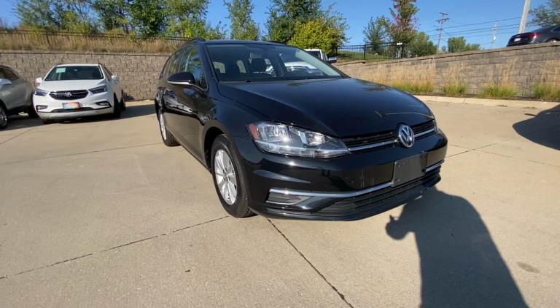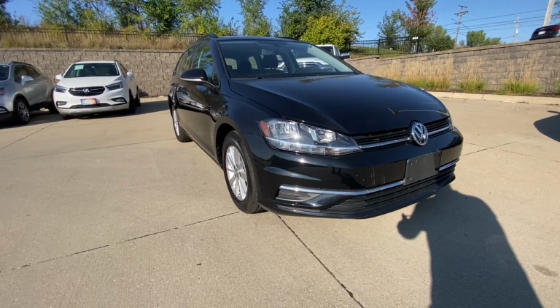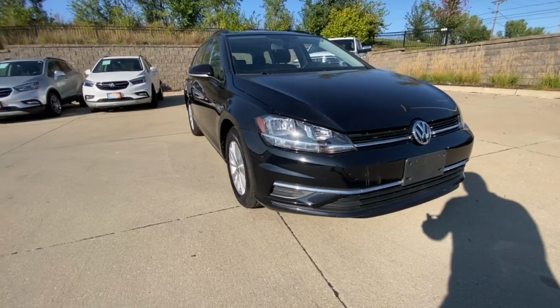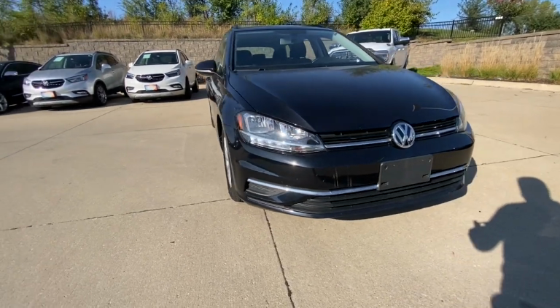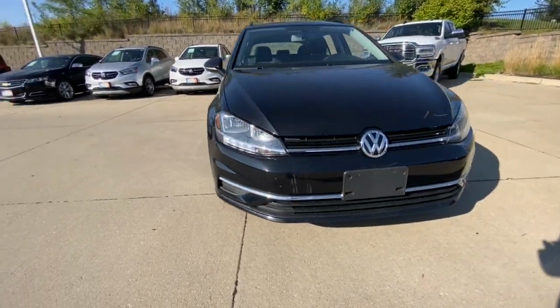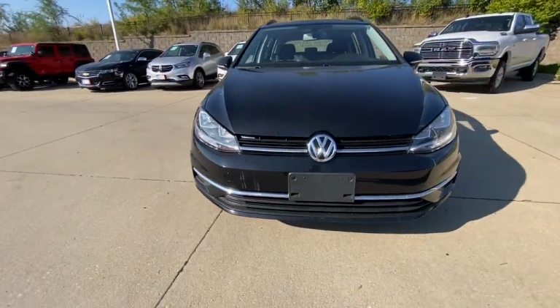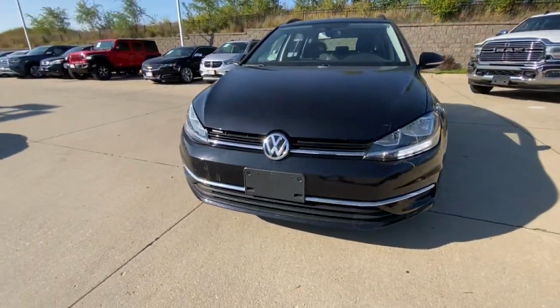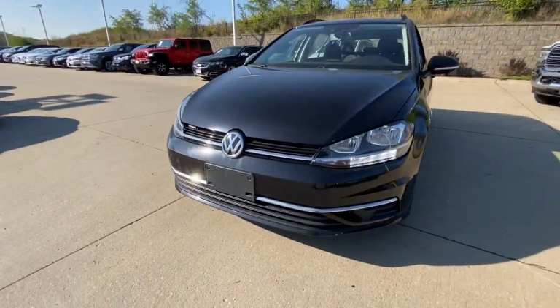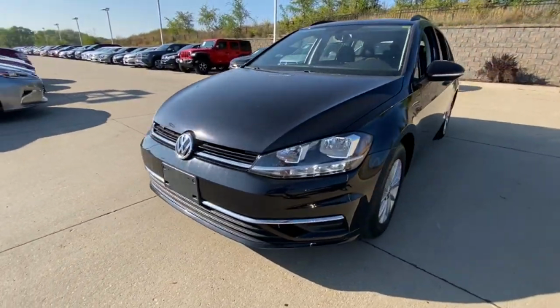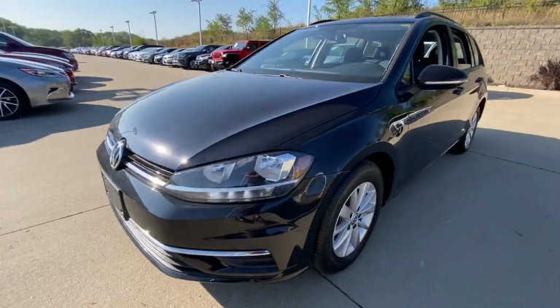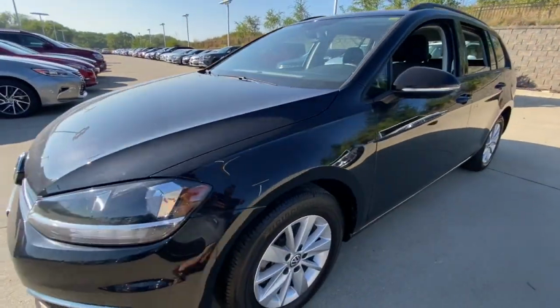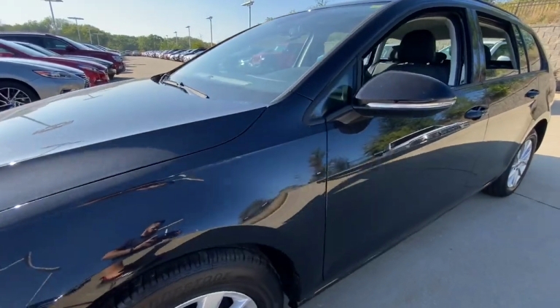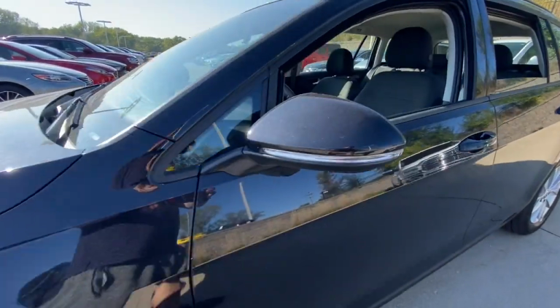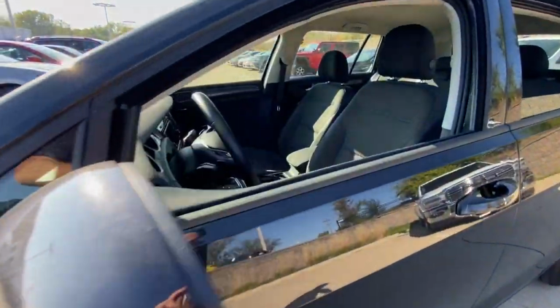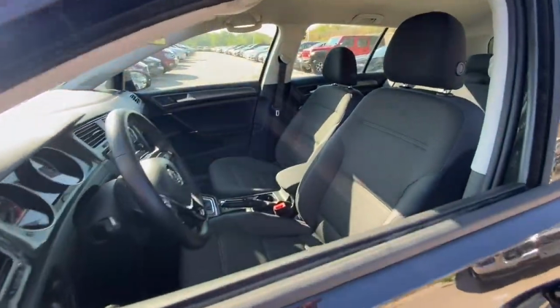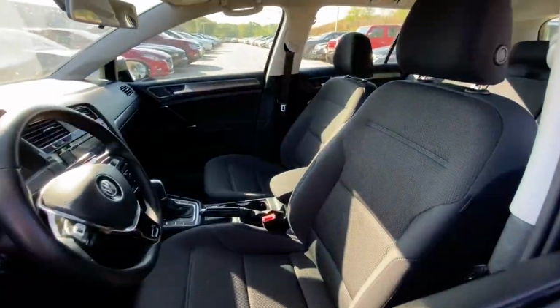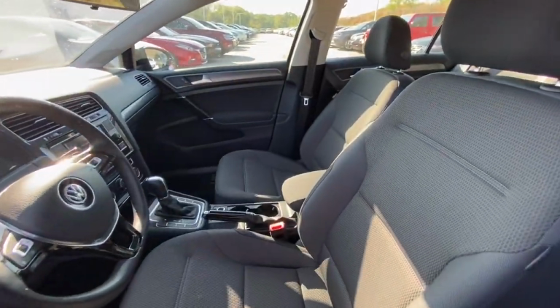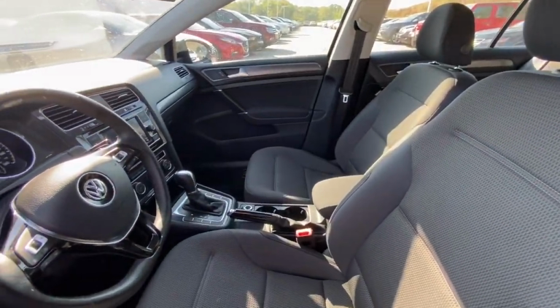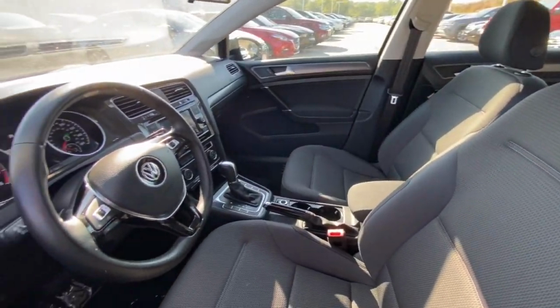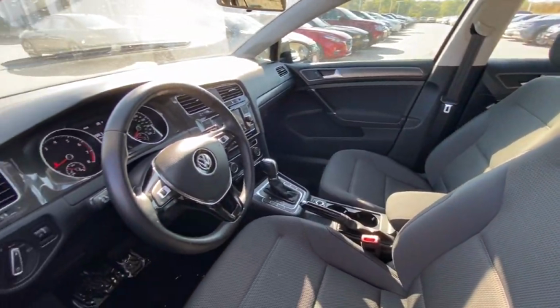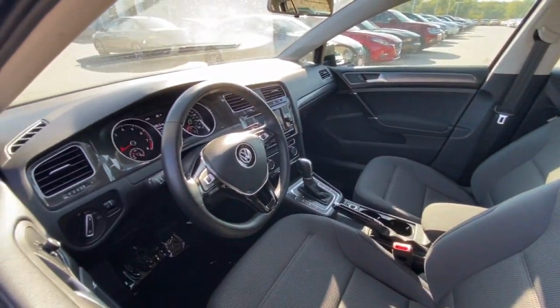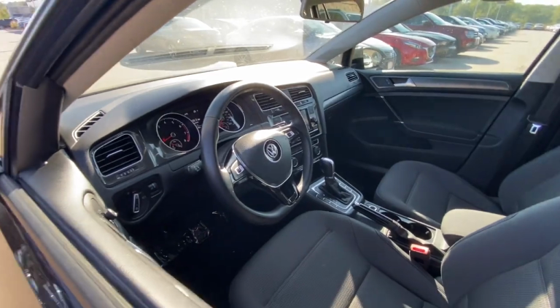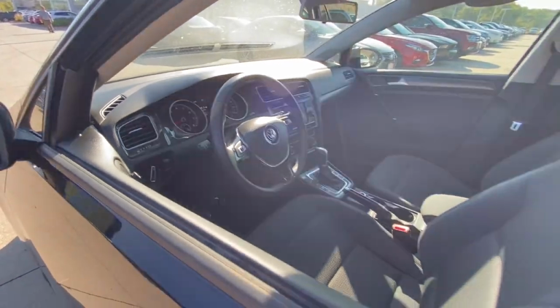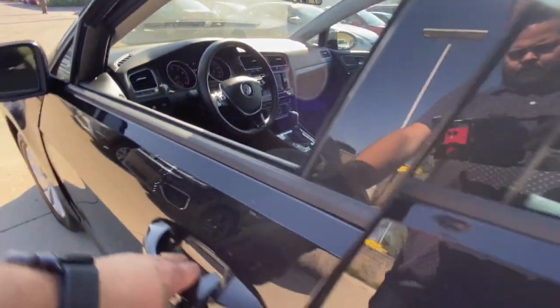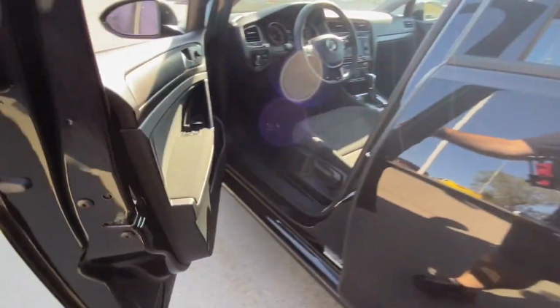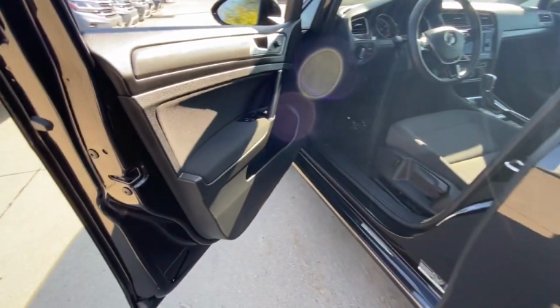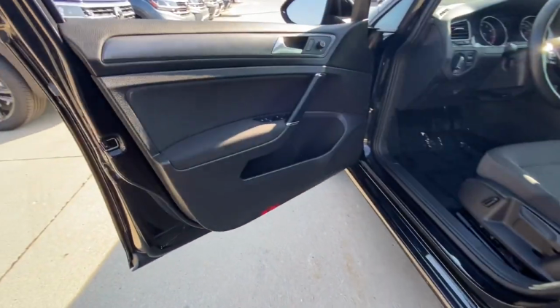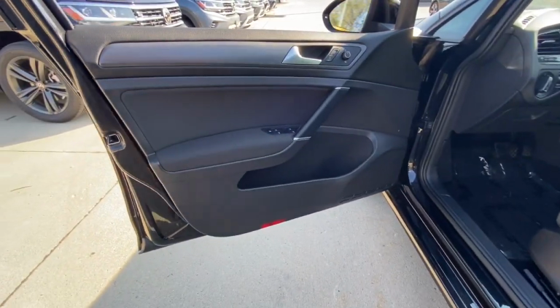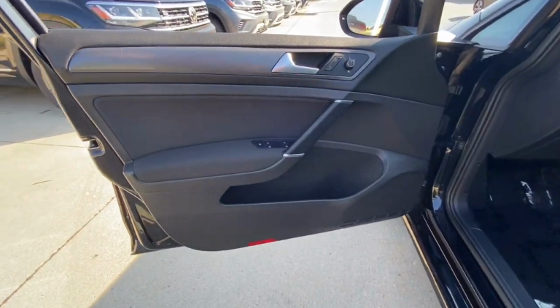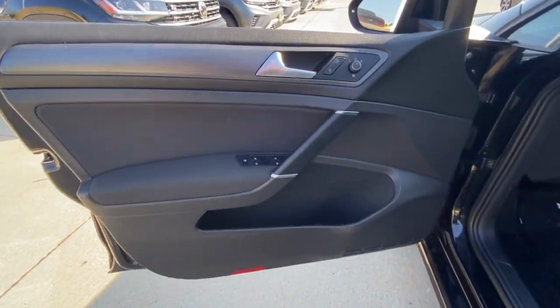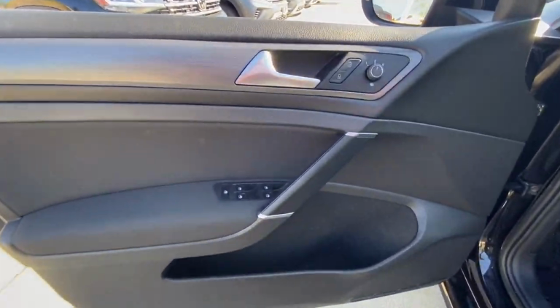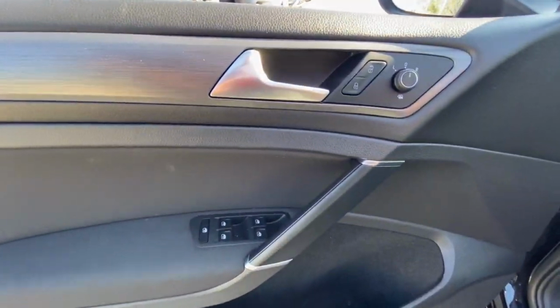Looking for your dream car? It could be the 2019 Volkswagen Golf Sport Wagon. This vehicle still has fewer than 10,000 miles on the clock, so it won't last long. Enjoy a tour of this versatile Volkswagen Golf Sport Wagon.